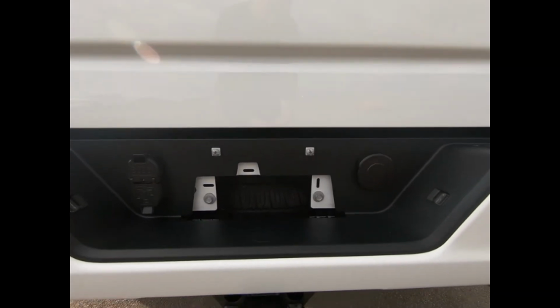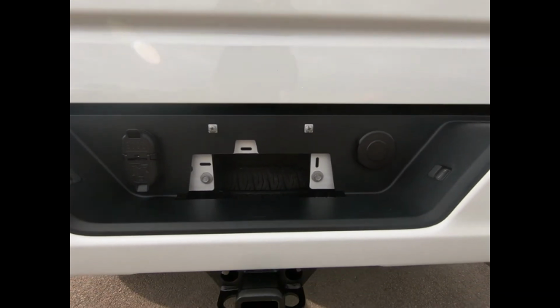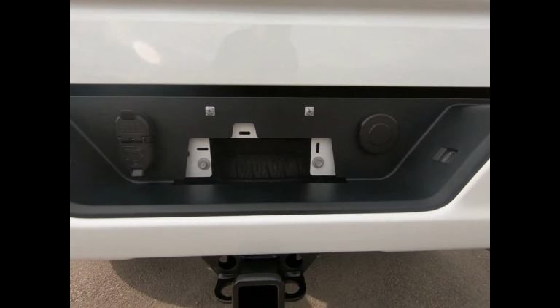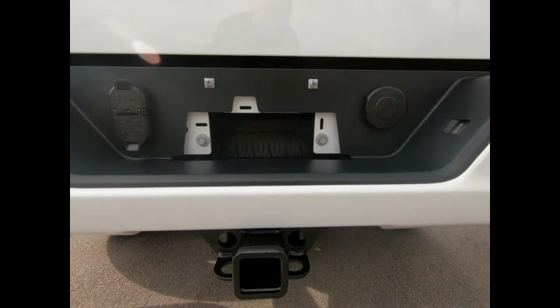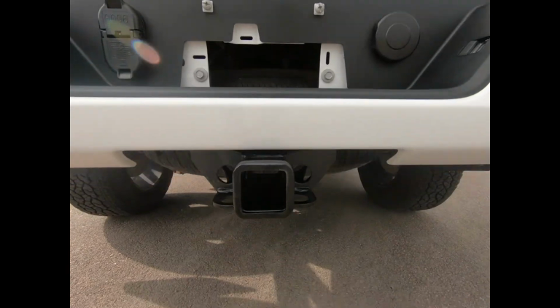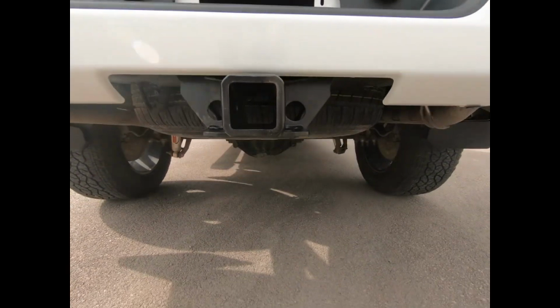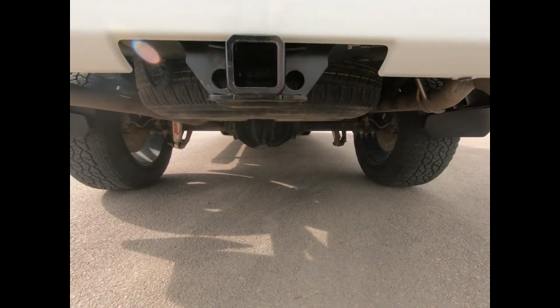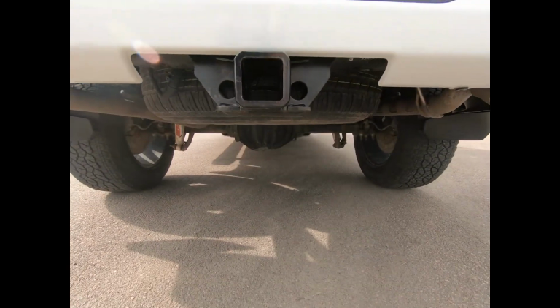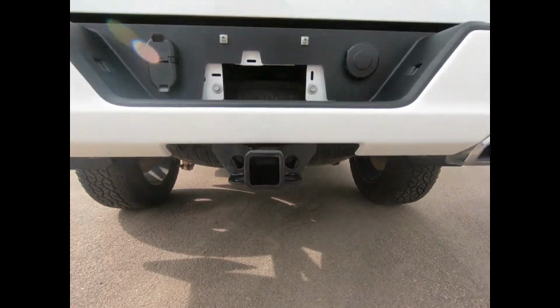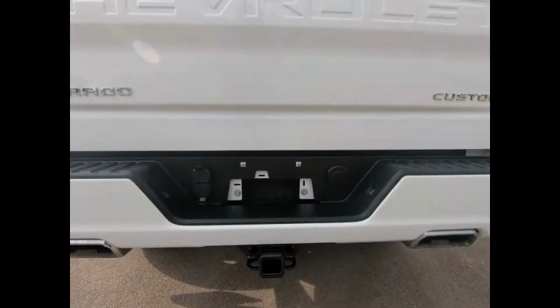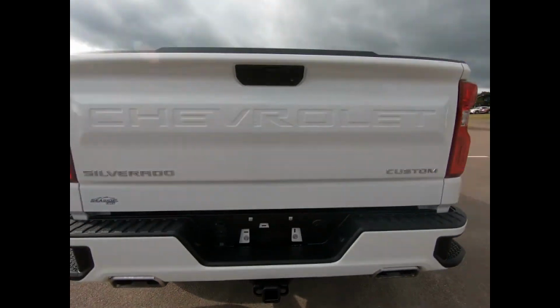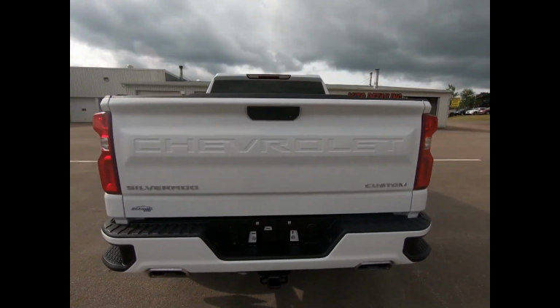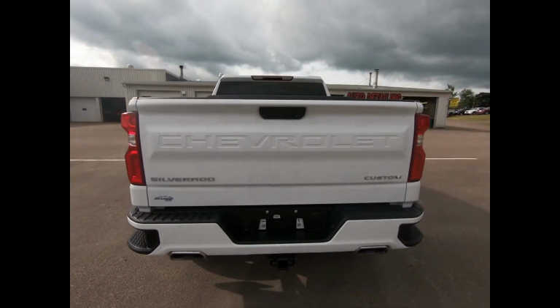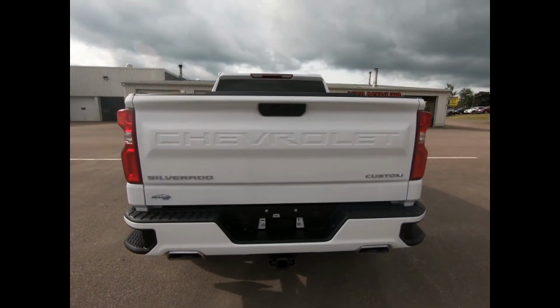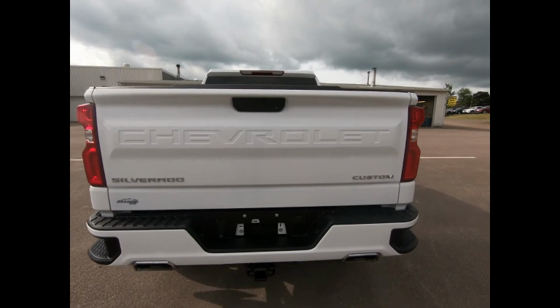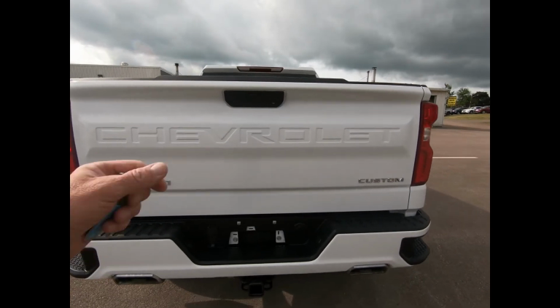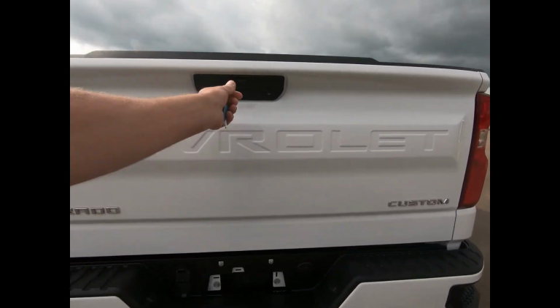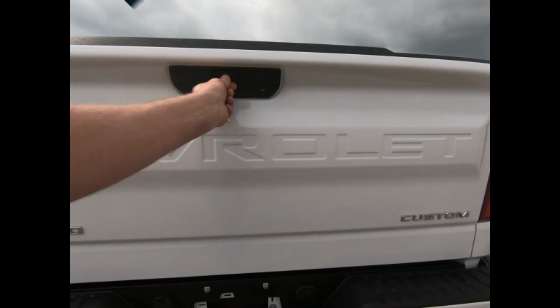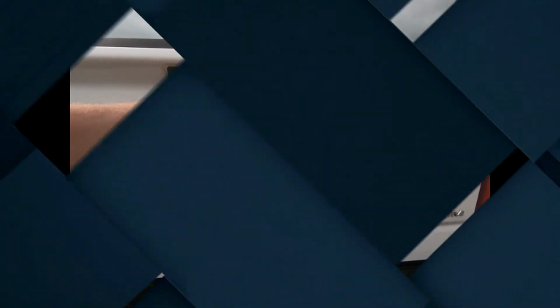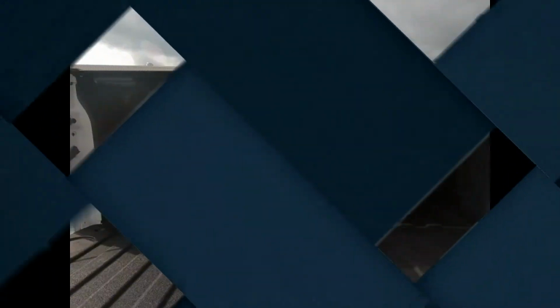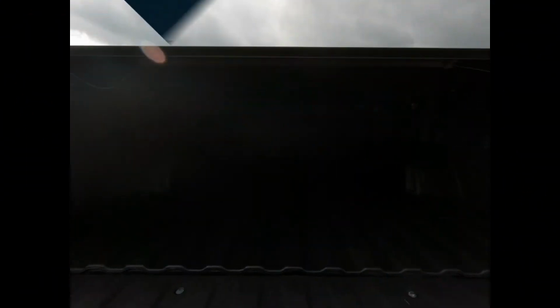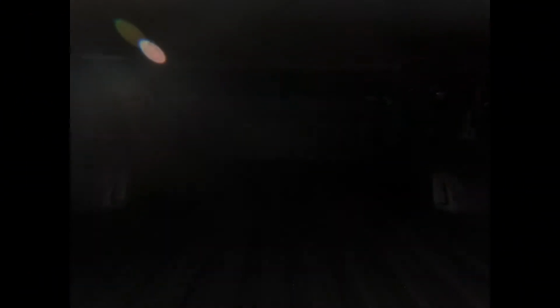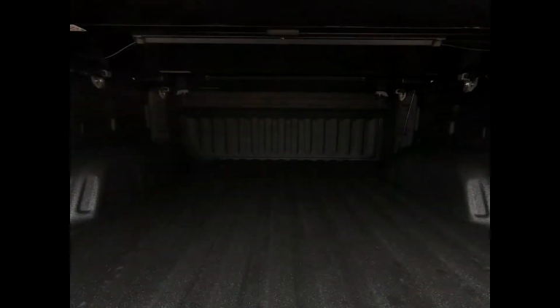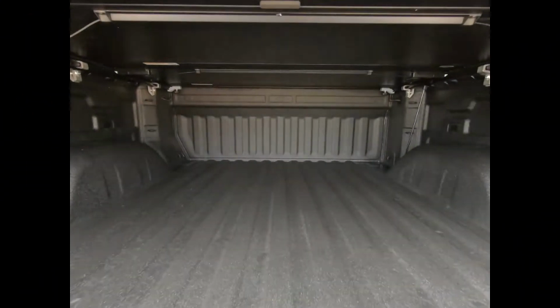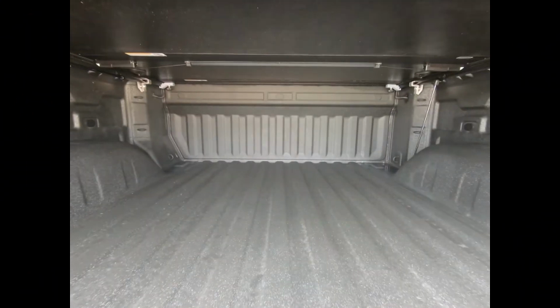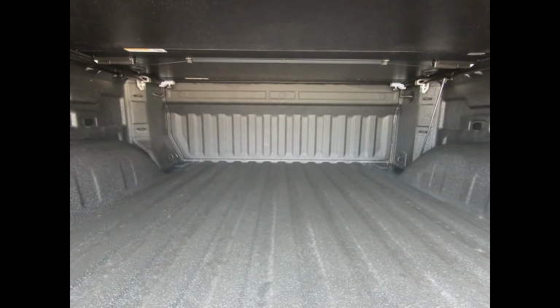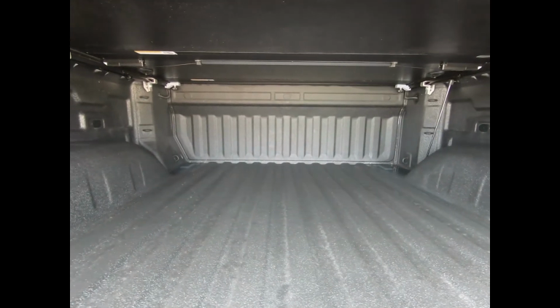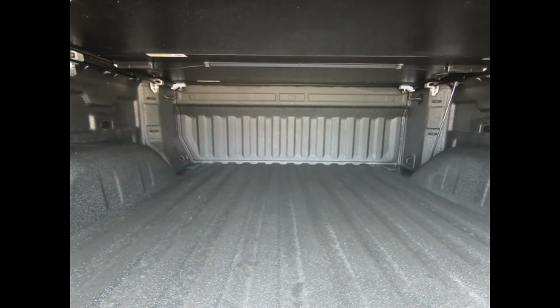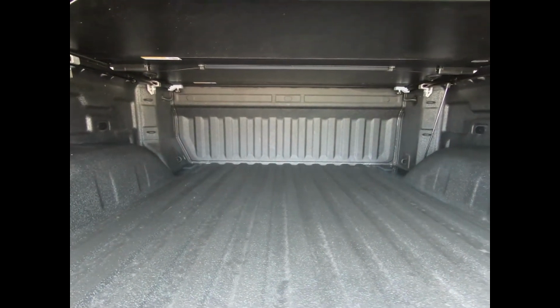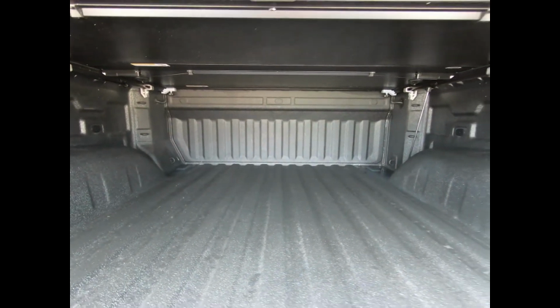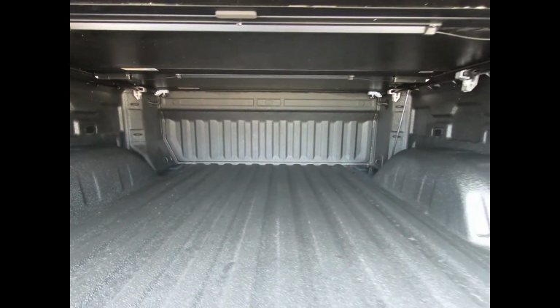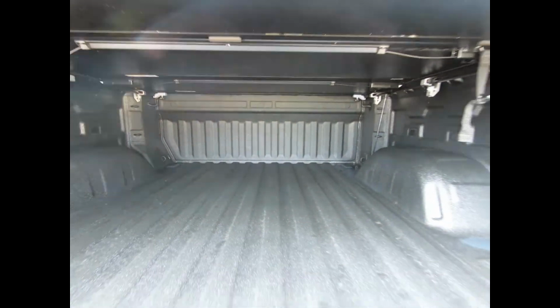It has the trailering package with factory trailer brake controller and auto-locking rear differential. Your spare tire is mounted underneath, there's the added protection of the Chevy Tech spray-on bed liner, and you have LED cargo box lighting for those late nights and early mornings.